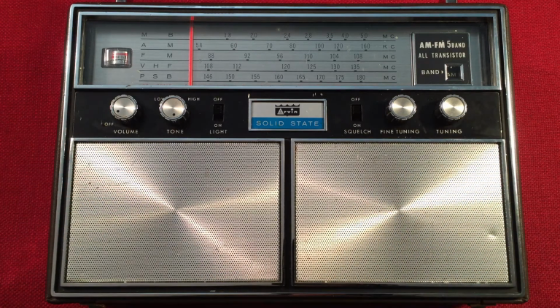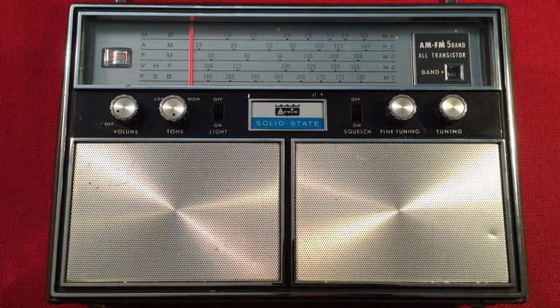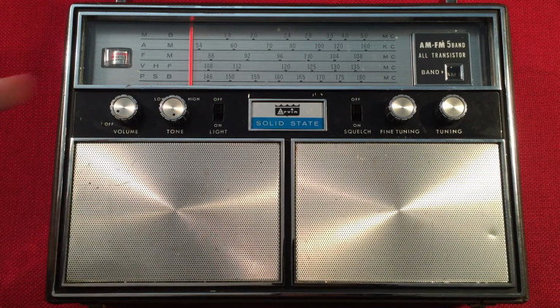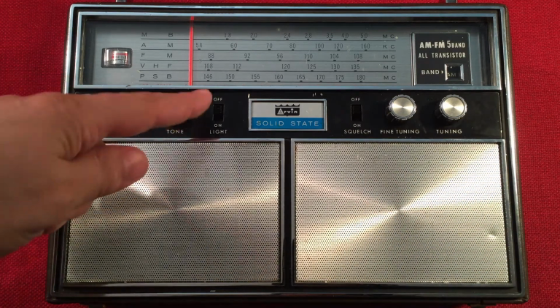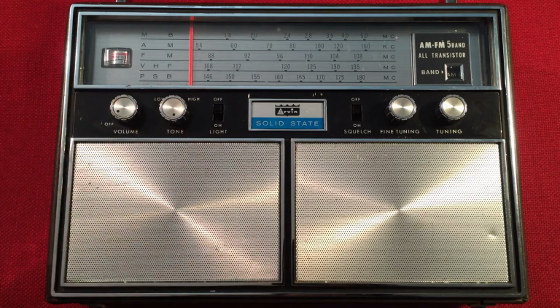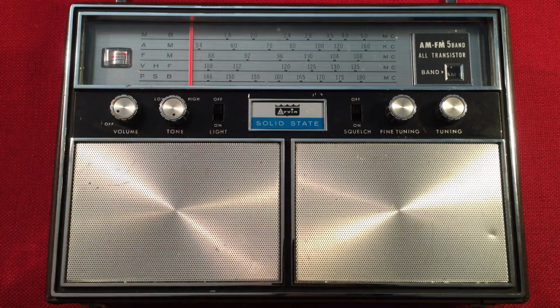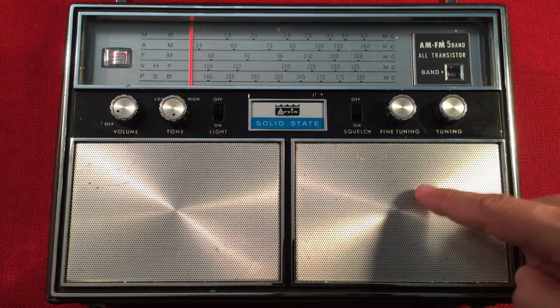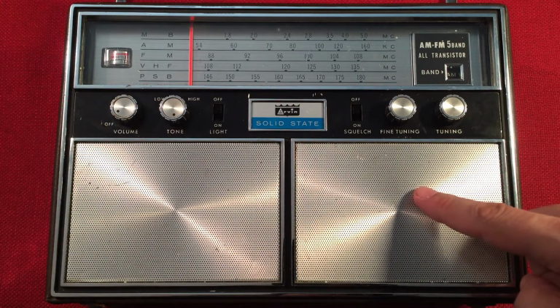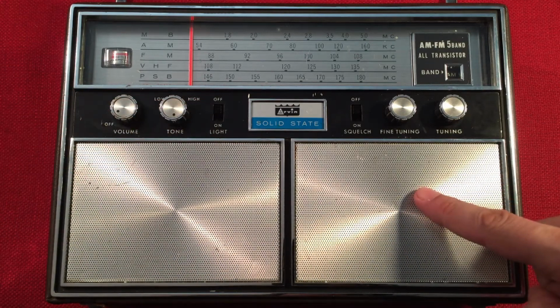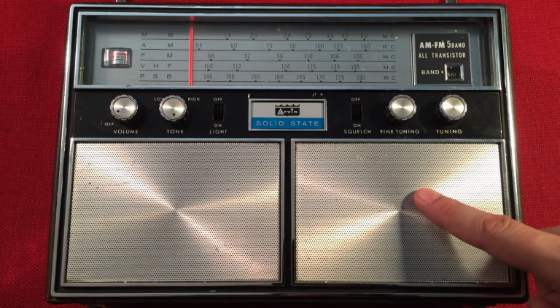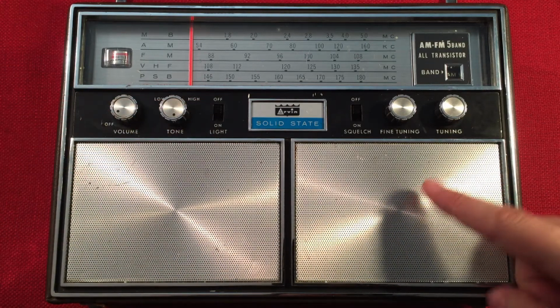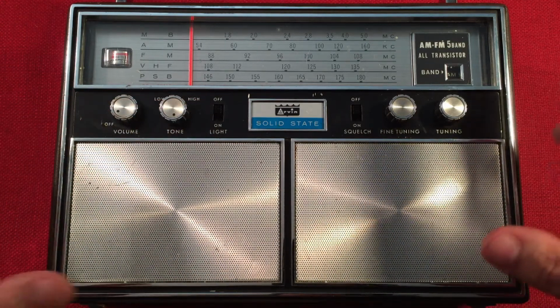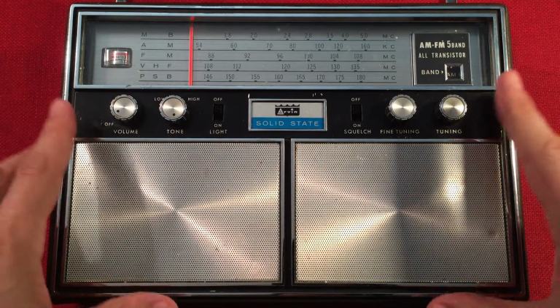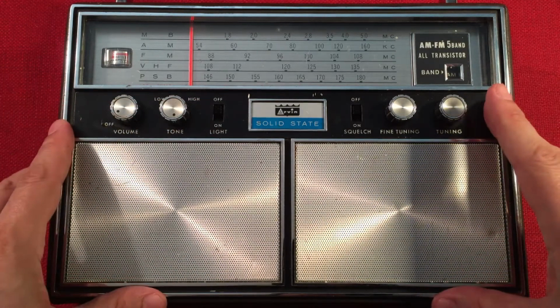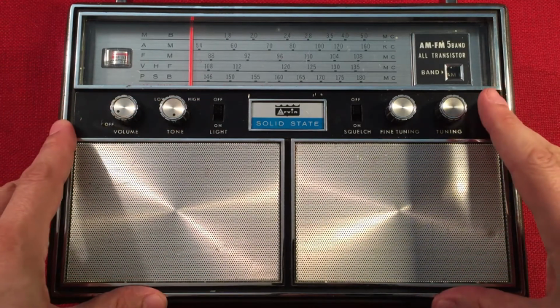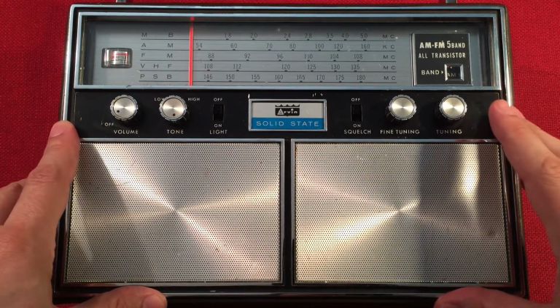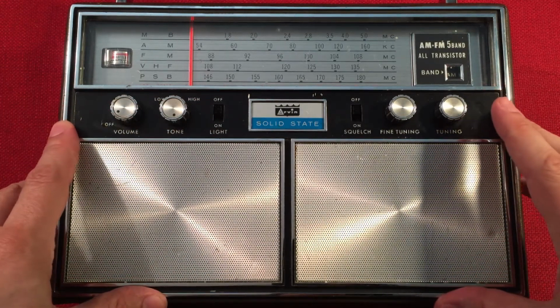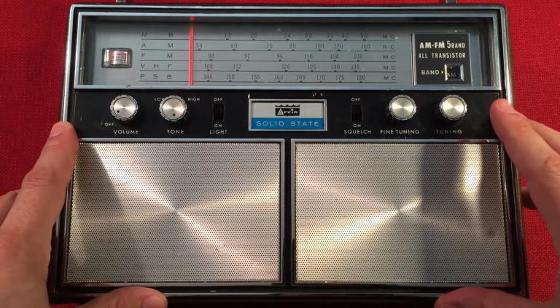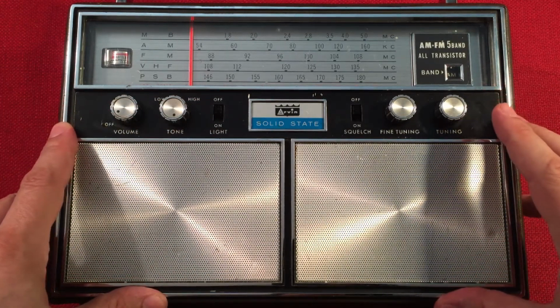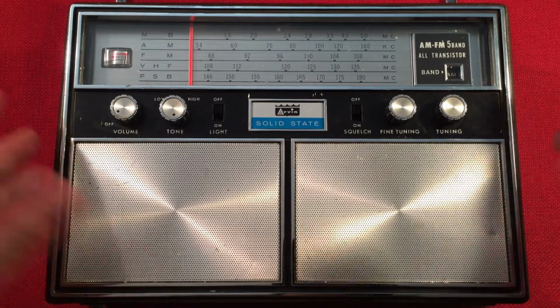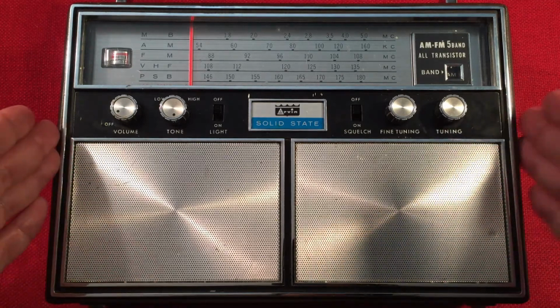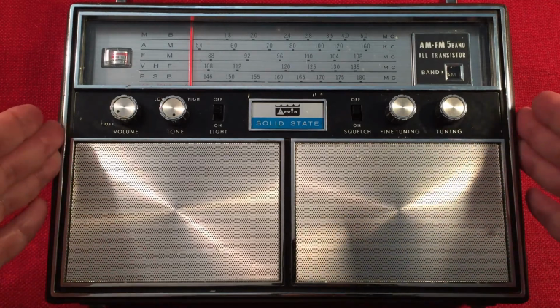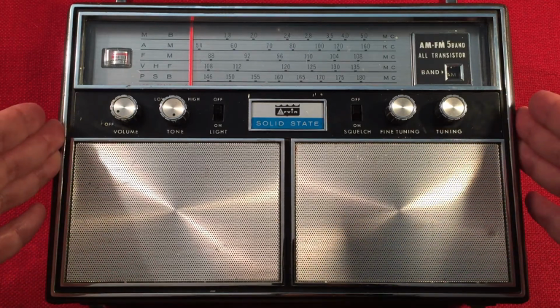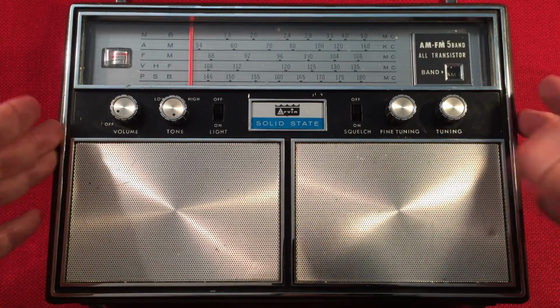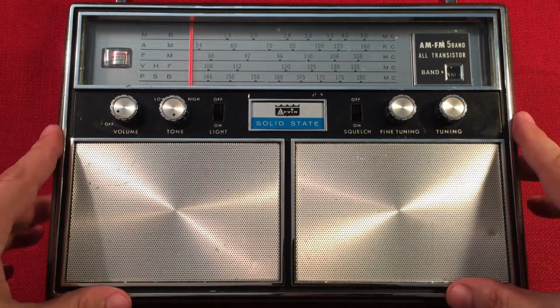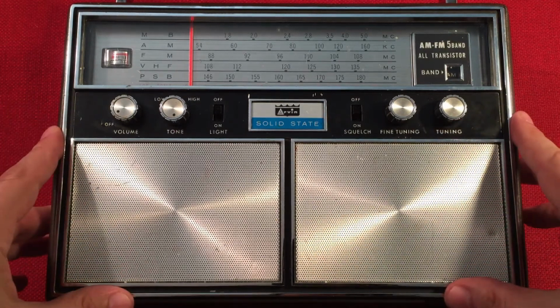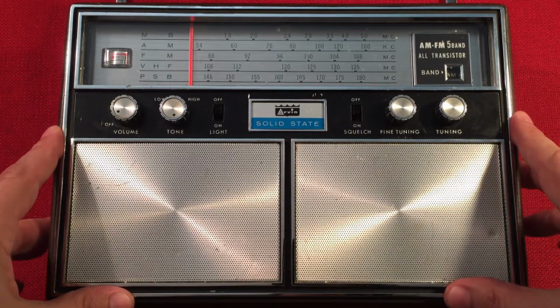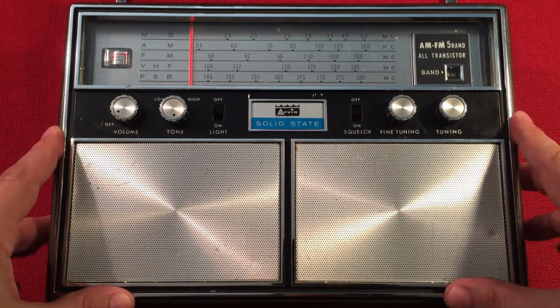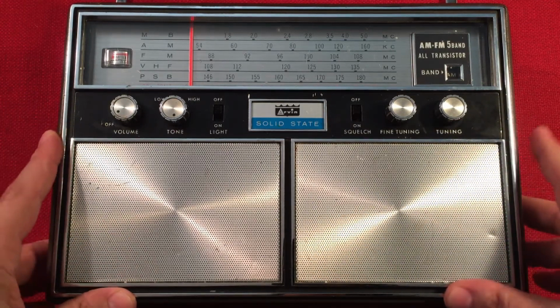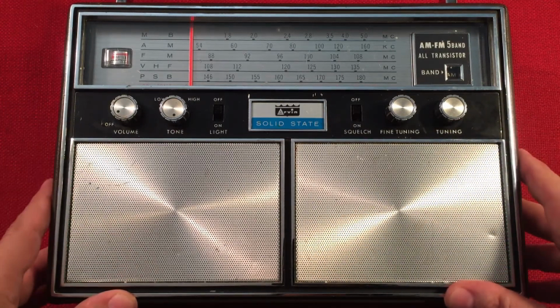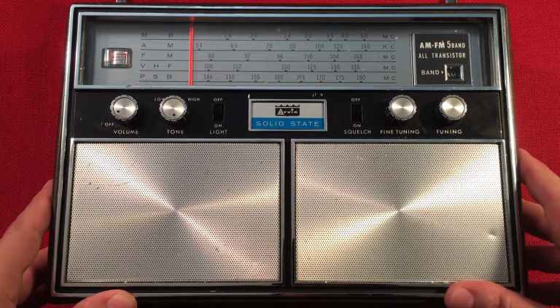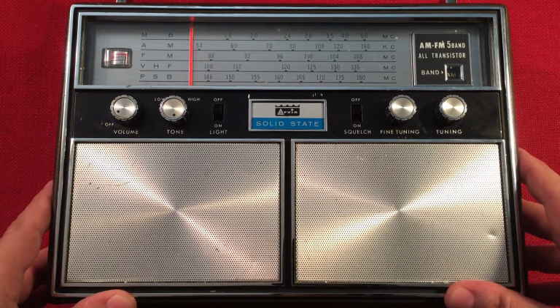In front of us we have the Arvin, model number 80R77, and I perform a daytime medium wave band scan. I'll go over features of the radio, do a little size comparison, then cruise the daytime band.